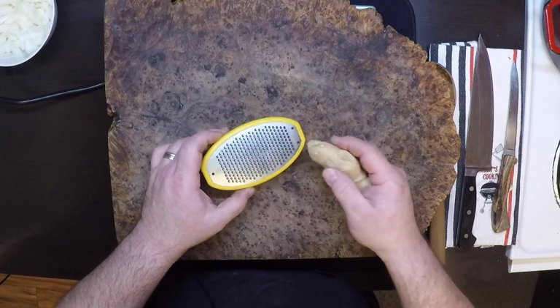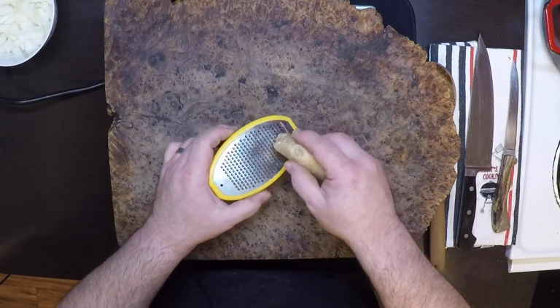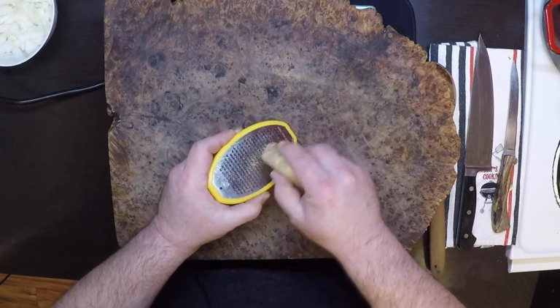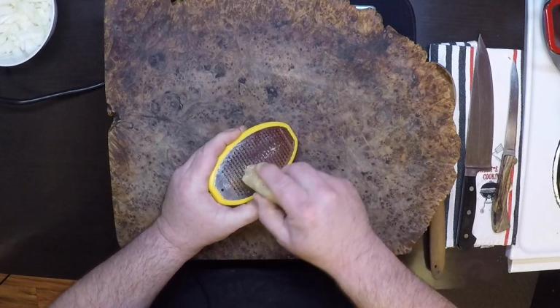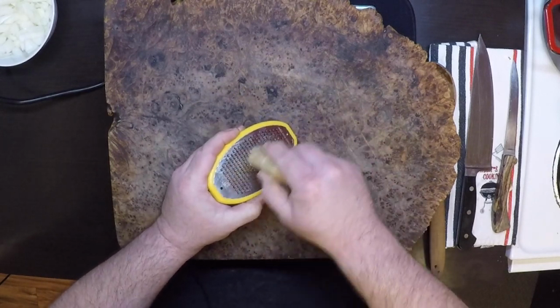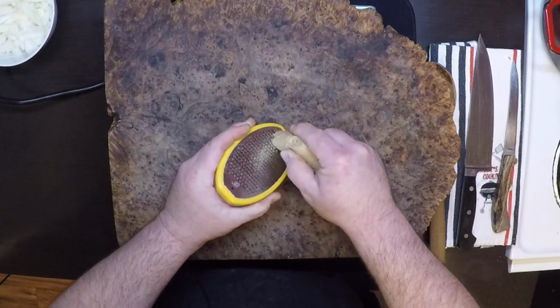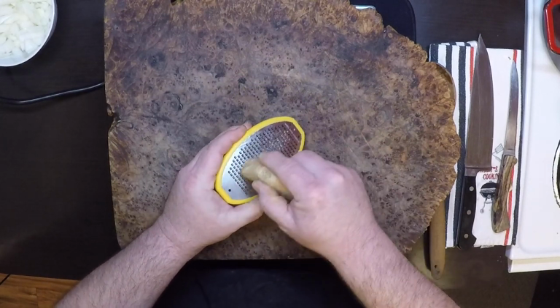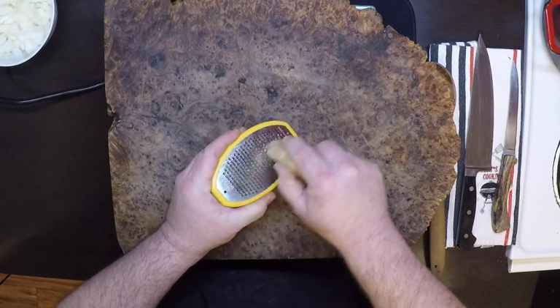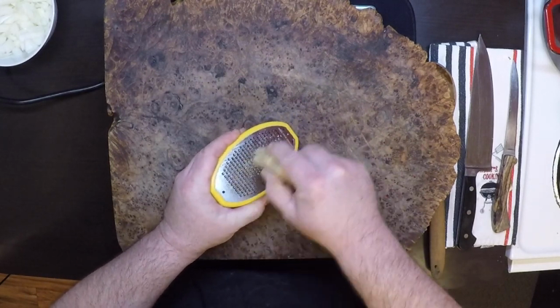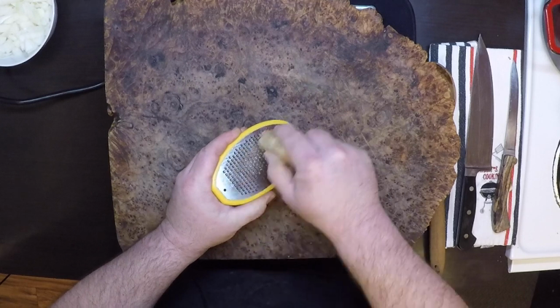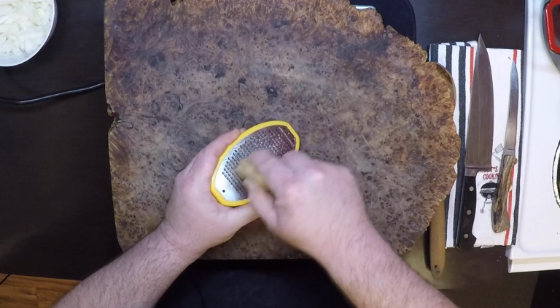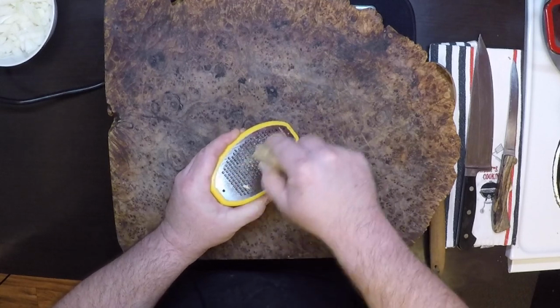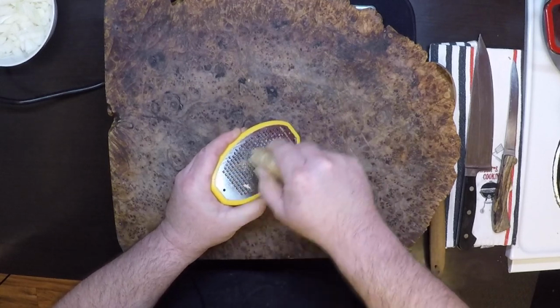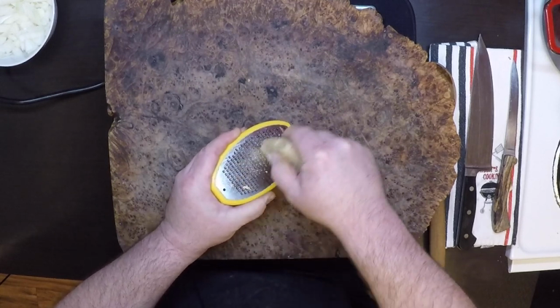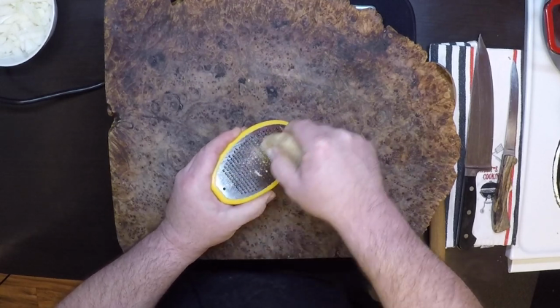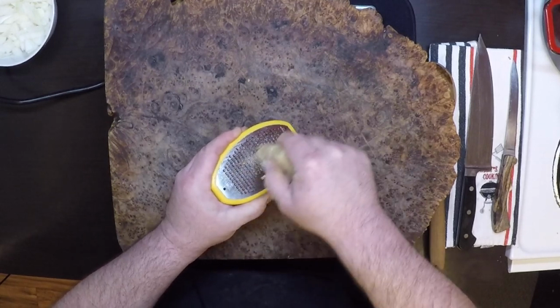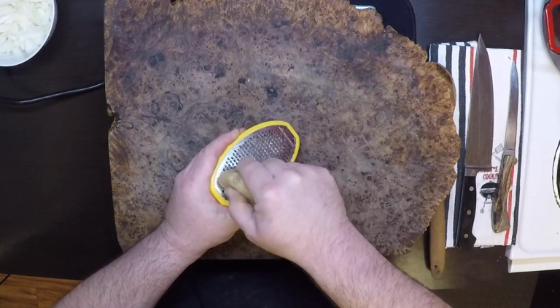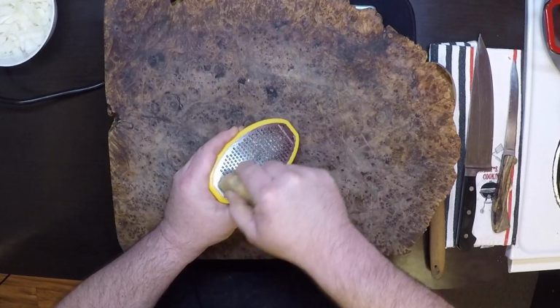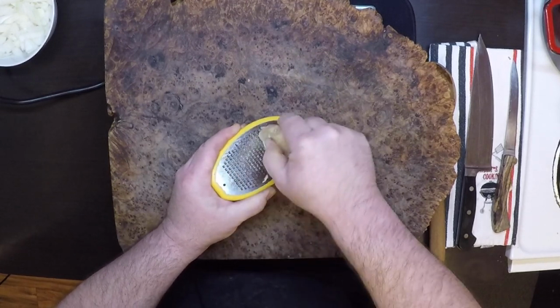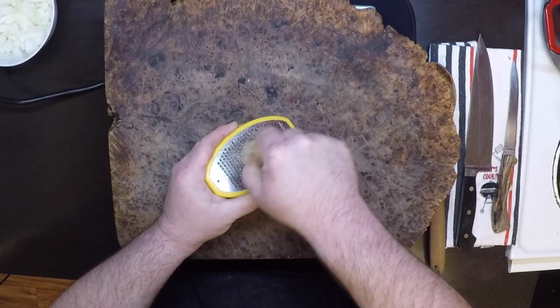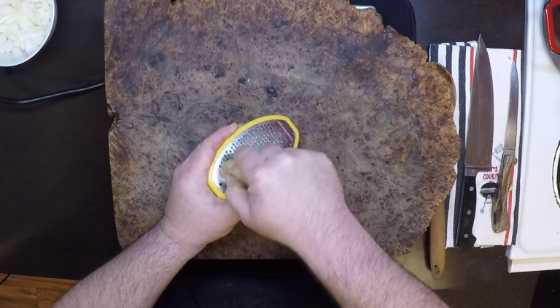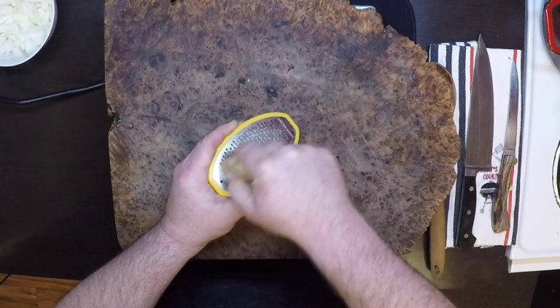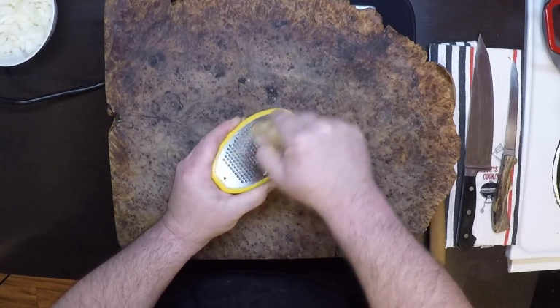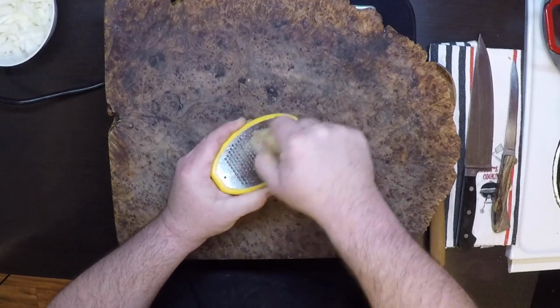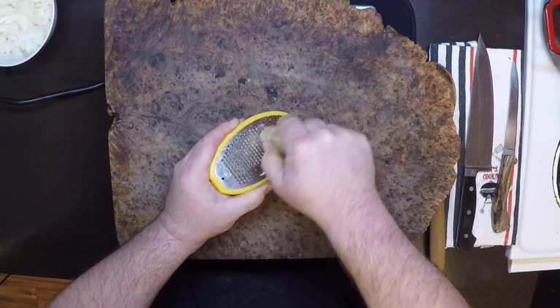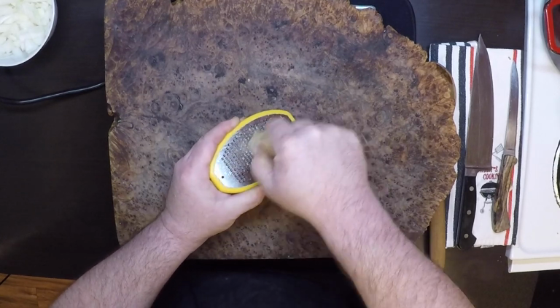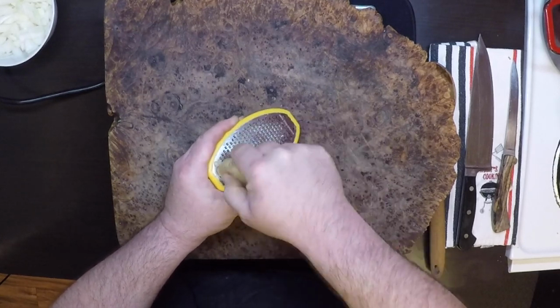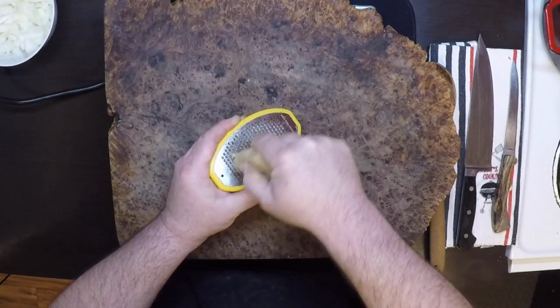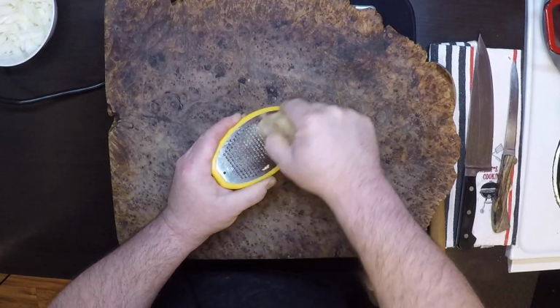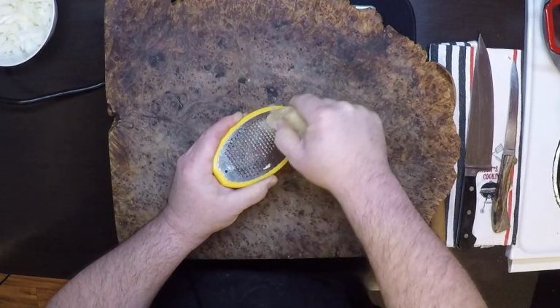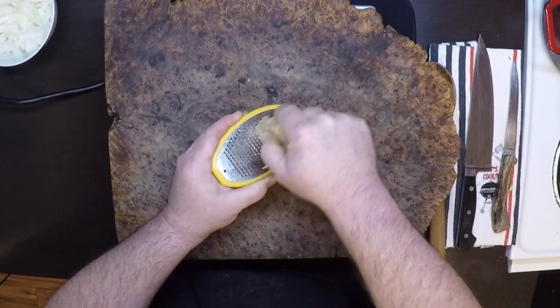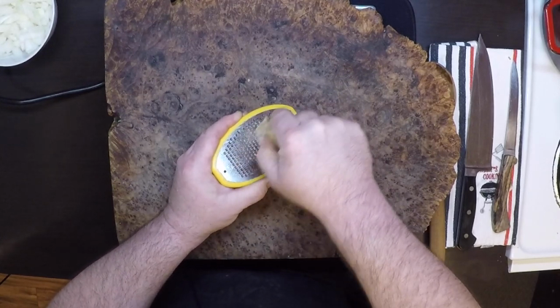I'm going to go ahead and grate up some ginger with this microplane. If you keep your ginger in the freezer, this is real easy to do — no need to even peel it. I'll just grate this up until I have a tablespoon or two.